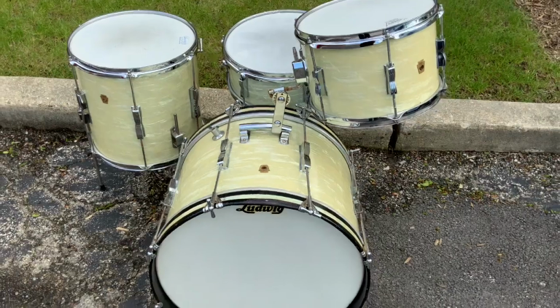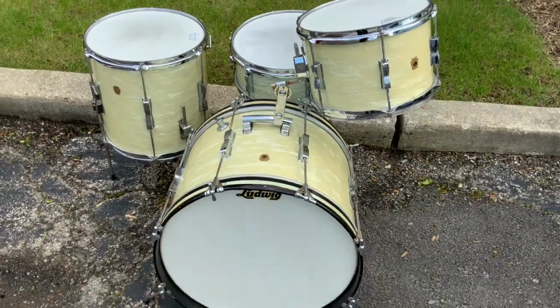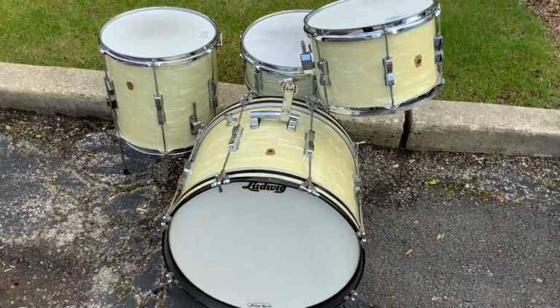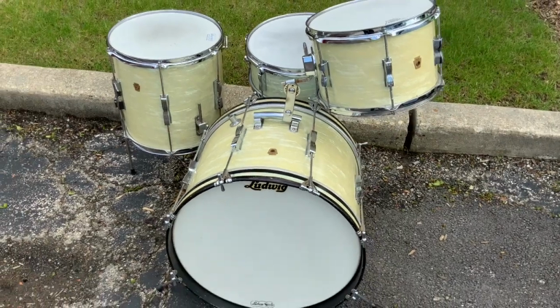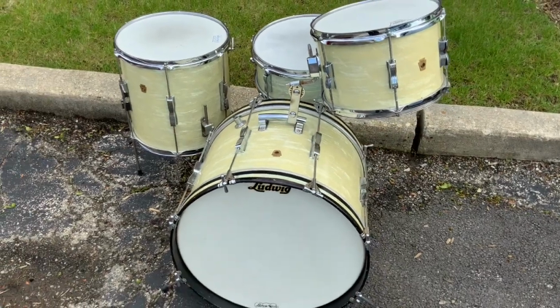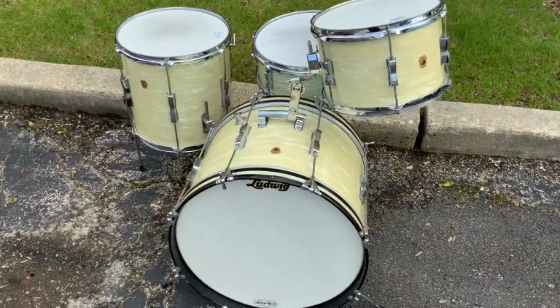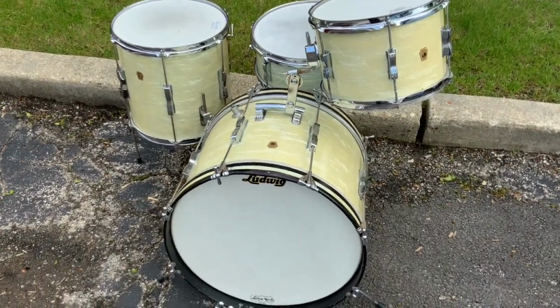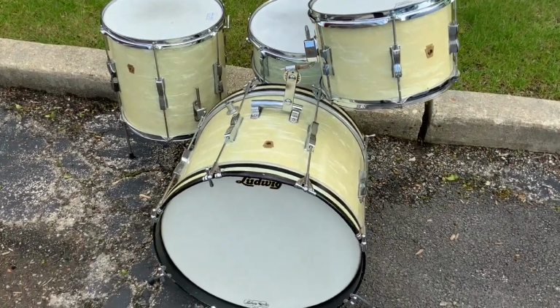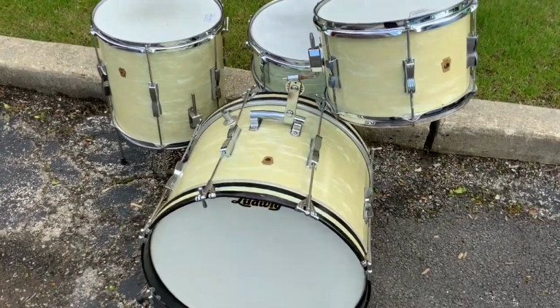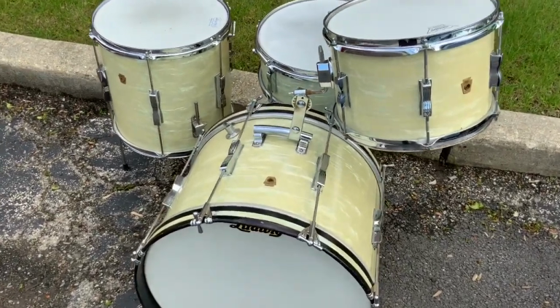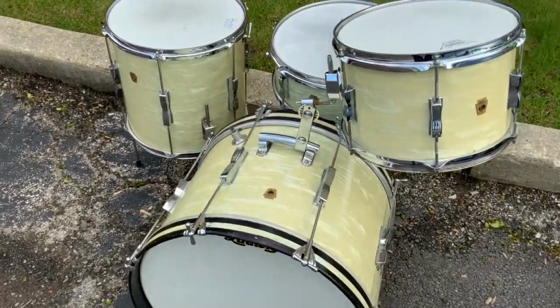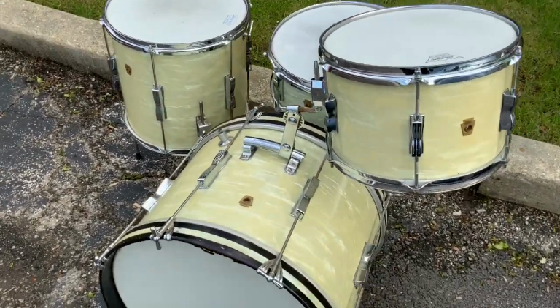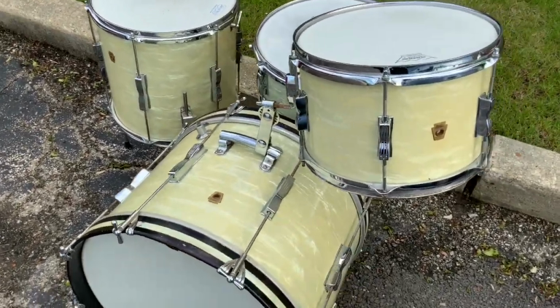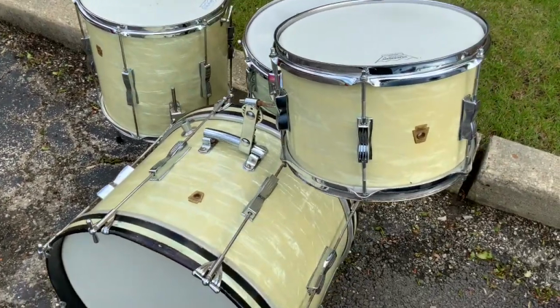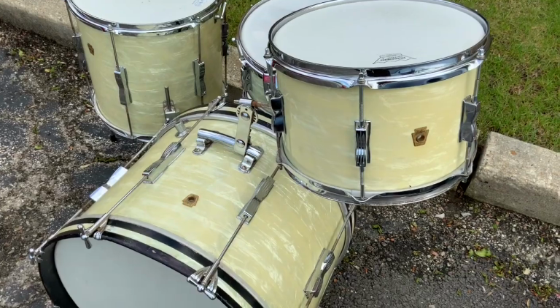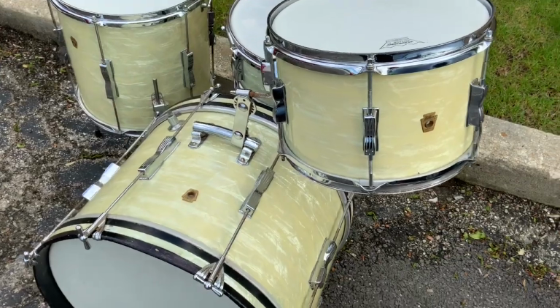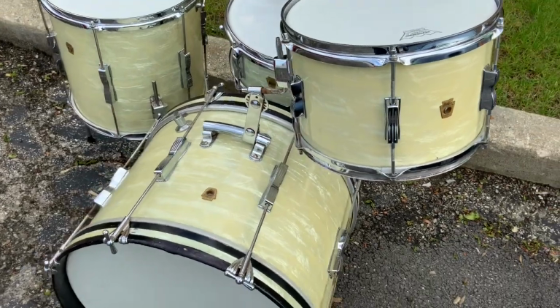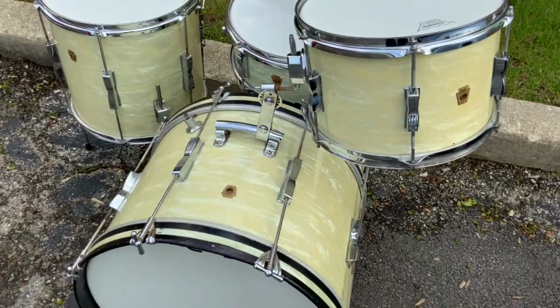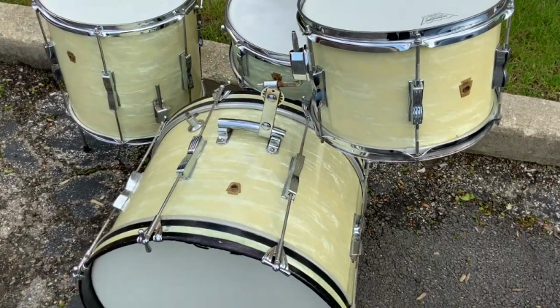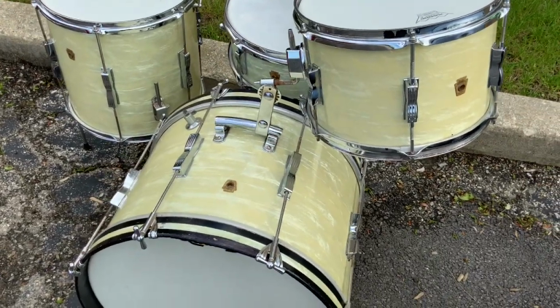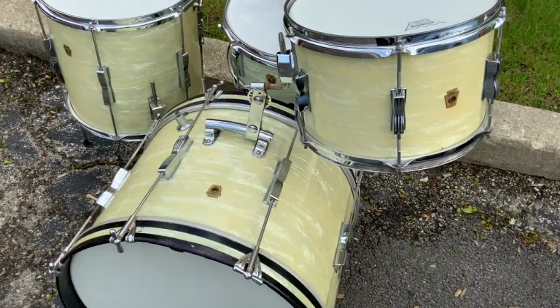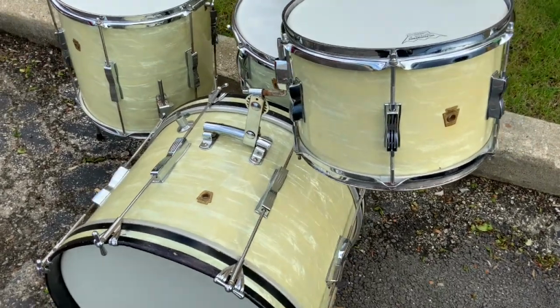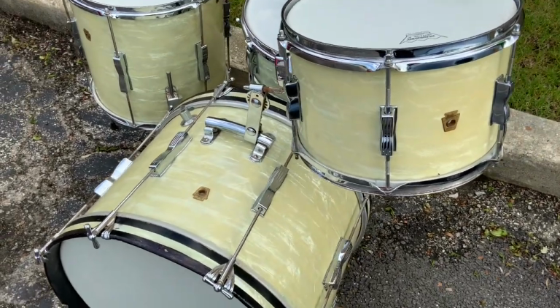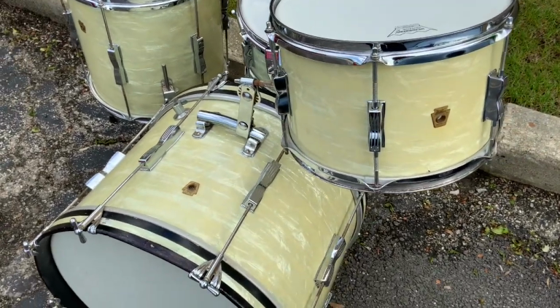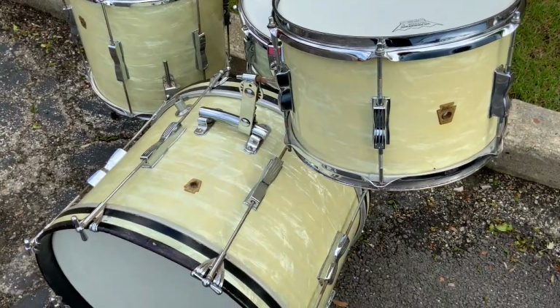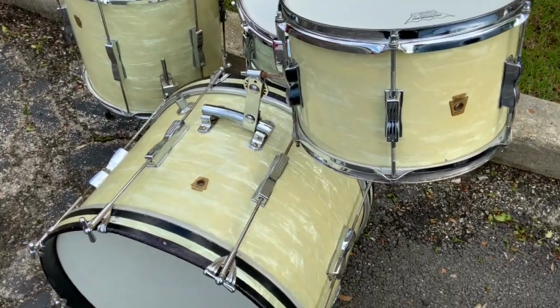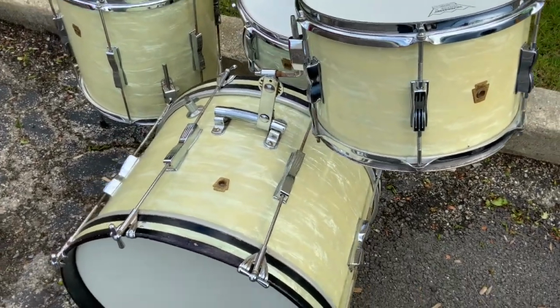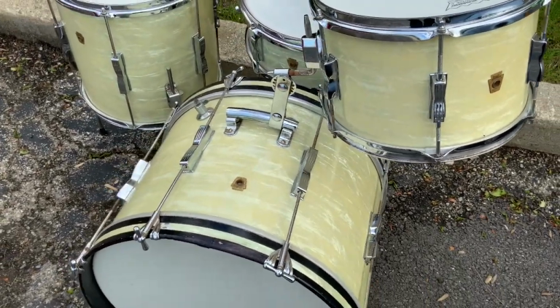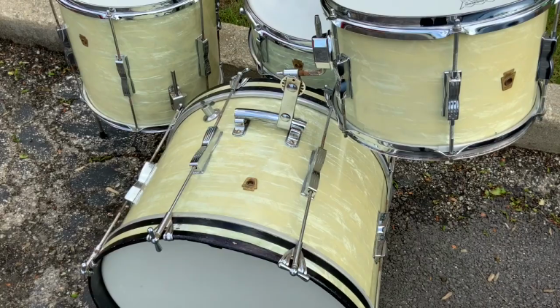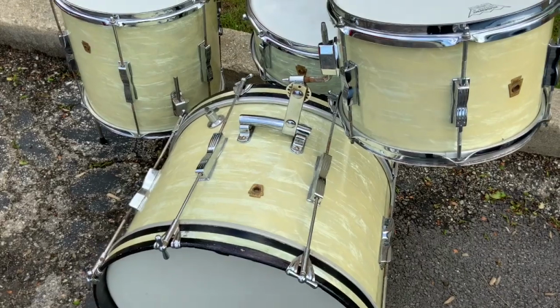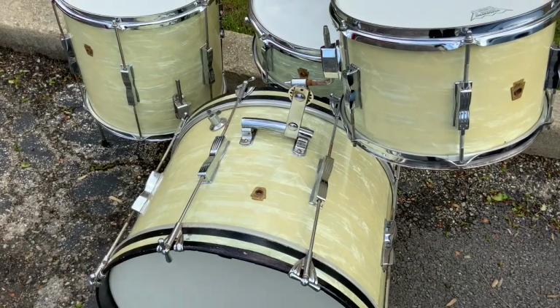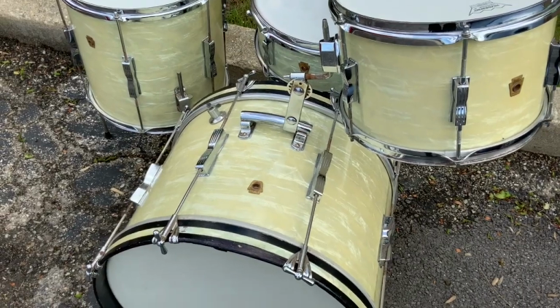Hey everybody, Steve here at the Illinois Store. I want to show you this beautiful Ludwig Club Date kit we just got in, 60s era of course, and that white marine pearl has gotten that creamy look to it. Looks great.